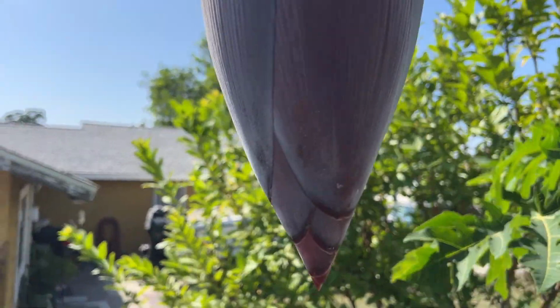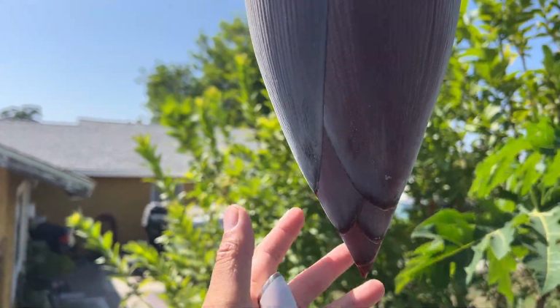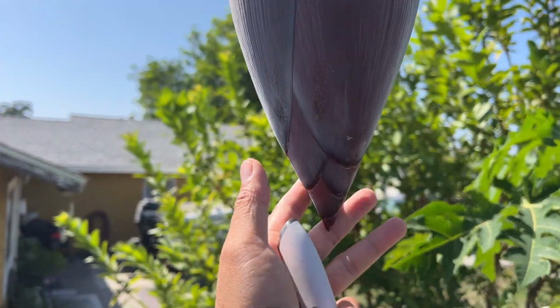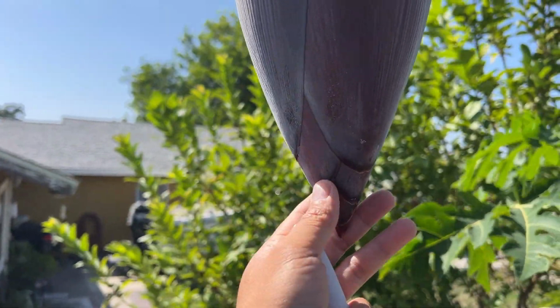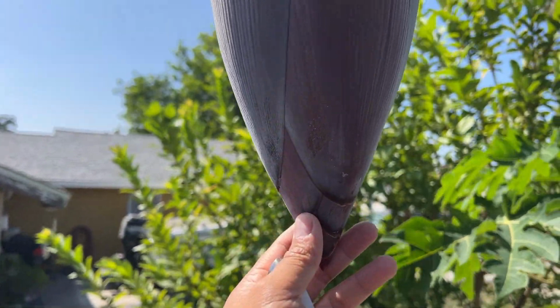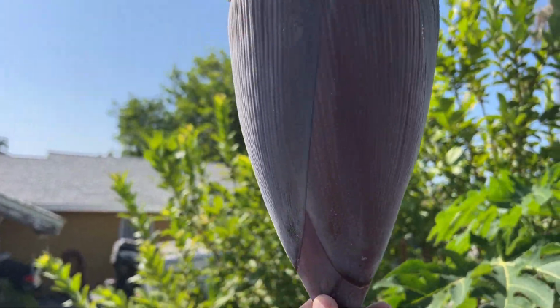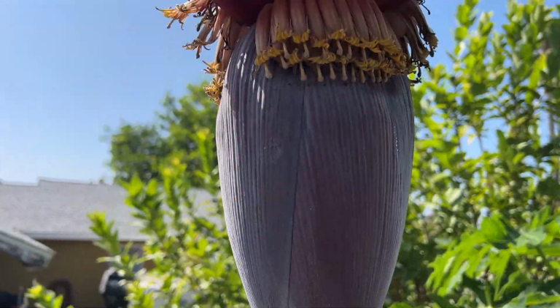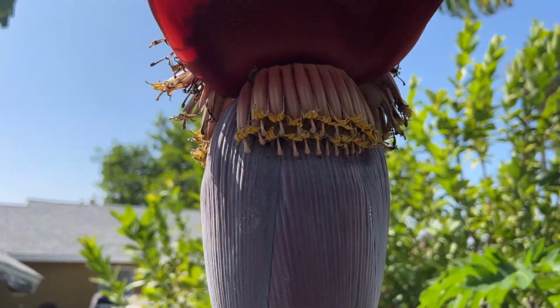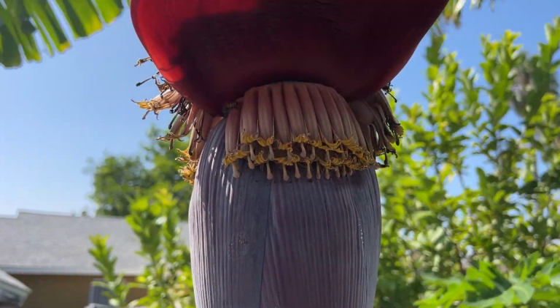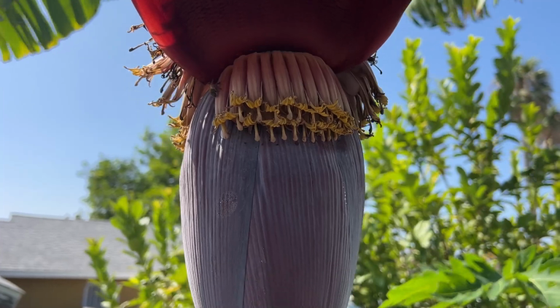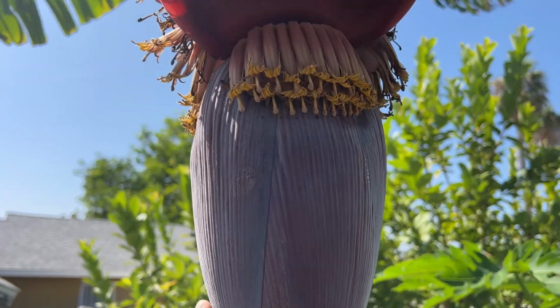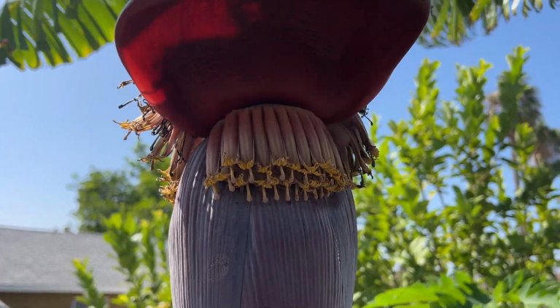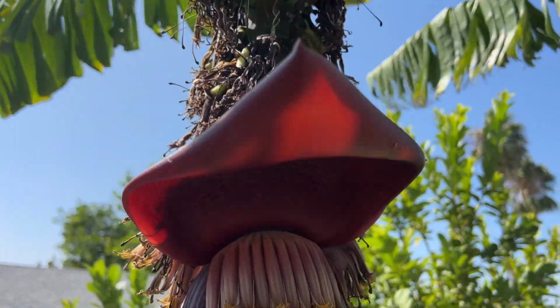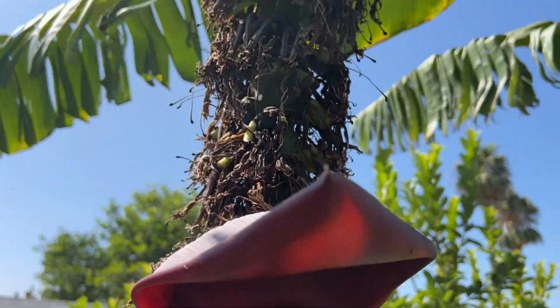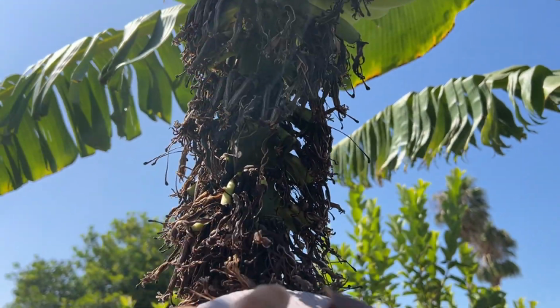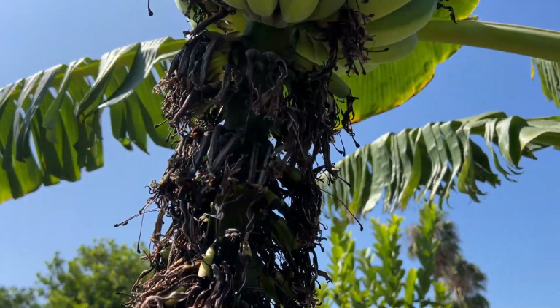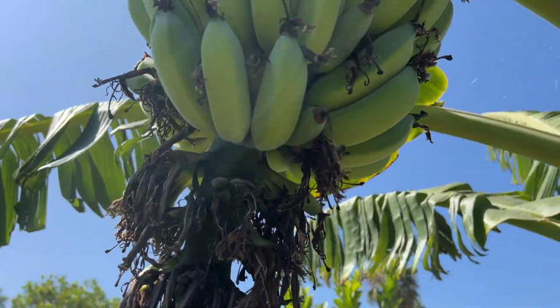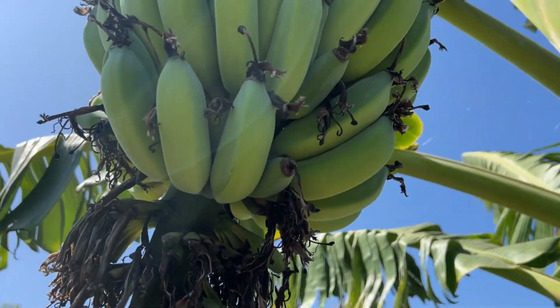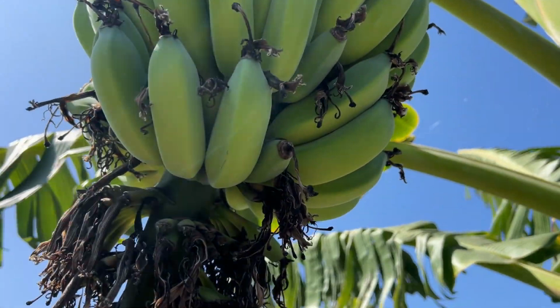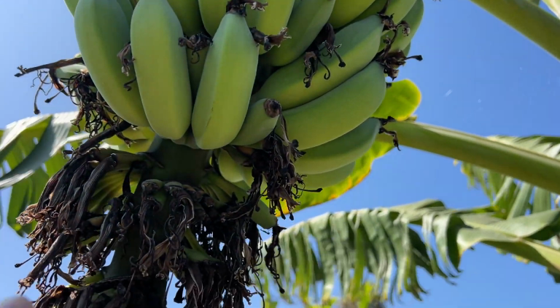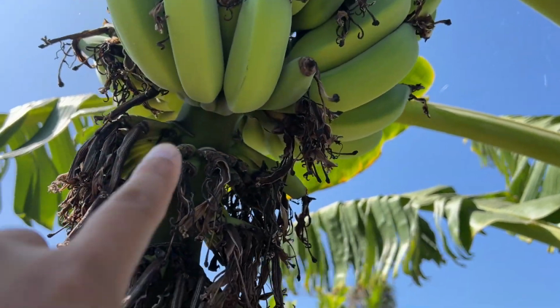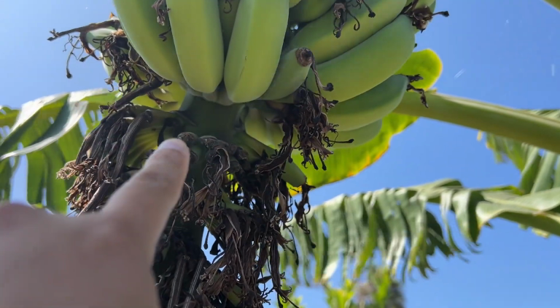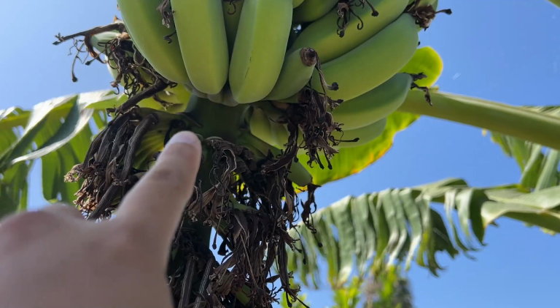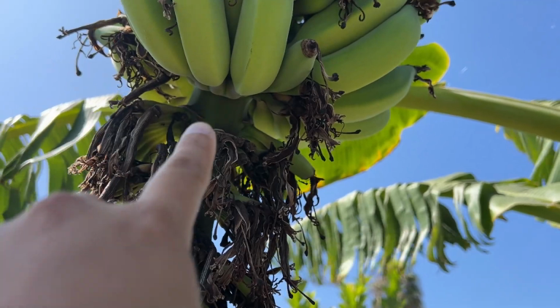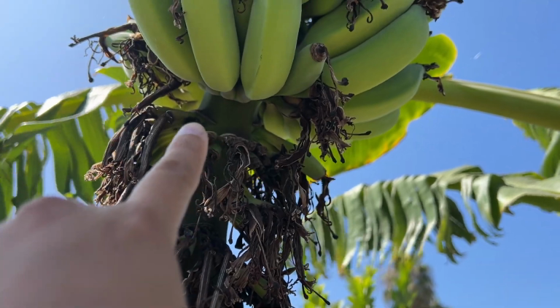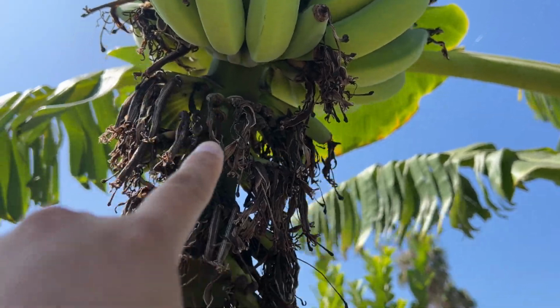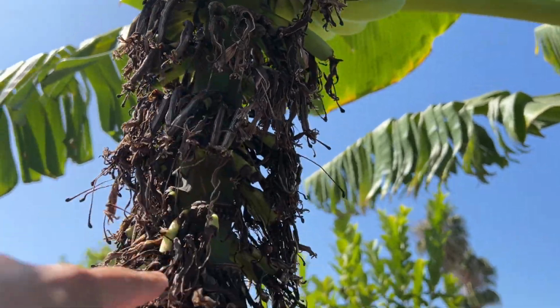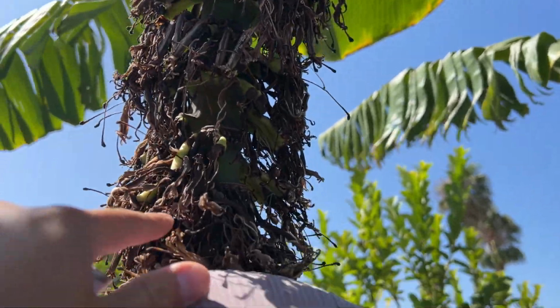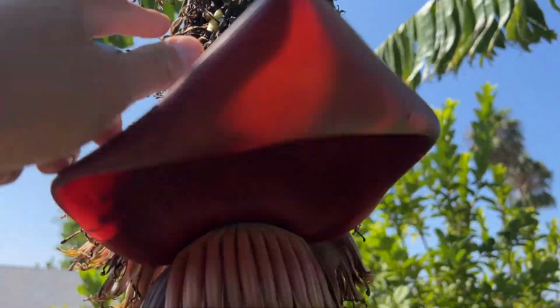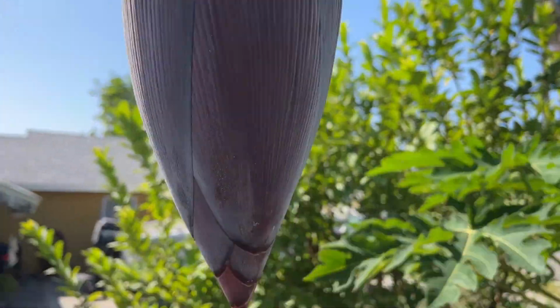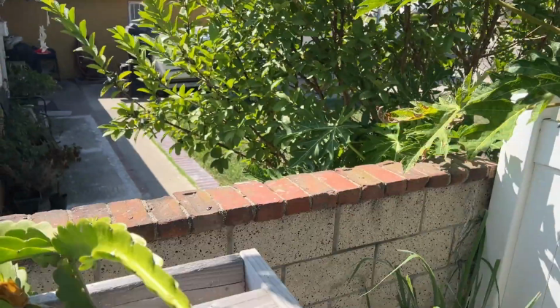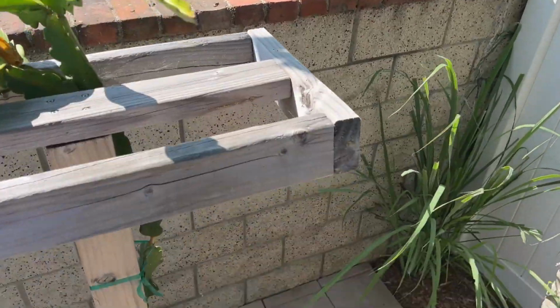All right, just look at that - beautiful! So here, for this bud, as you can see it stopped growing bananas from there.